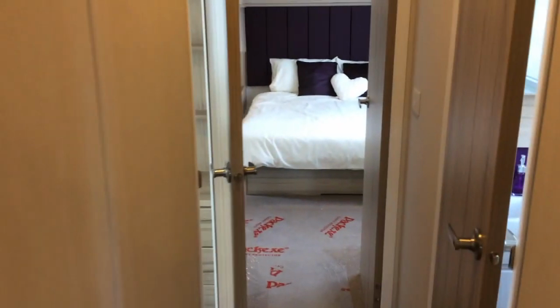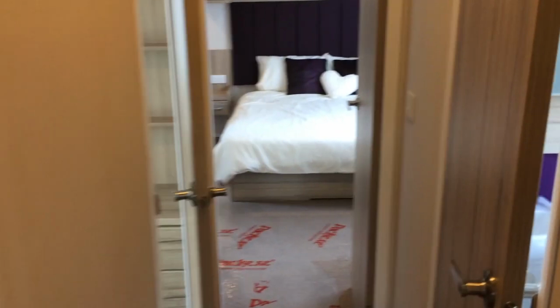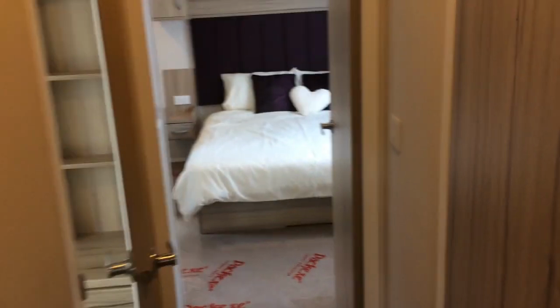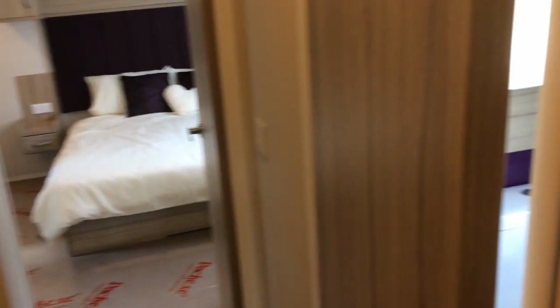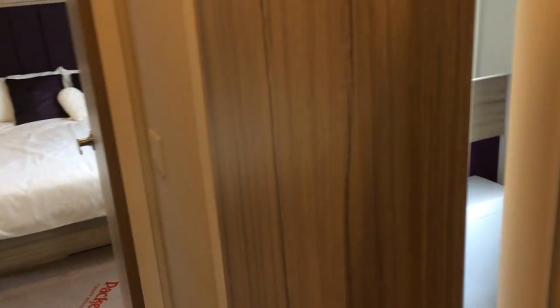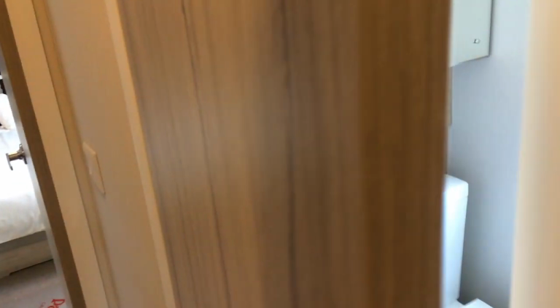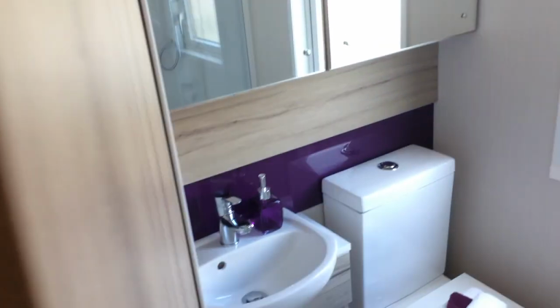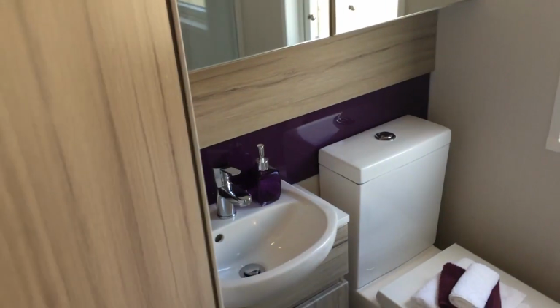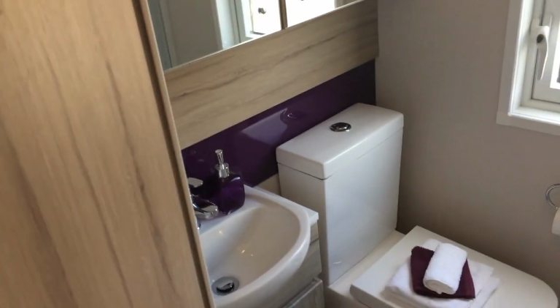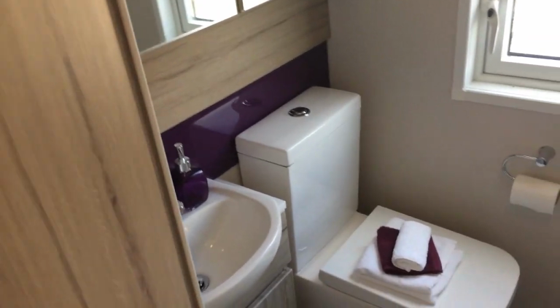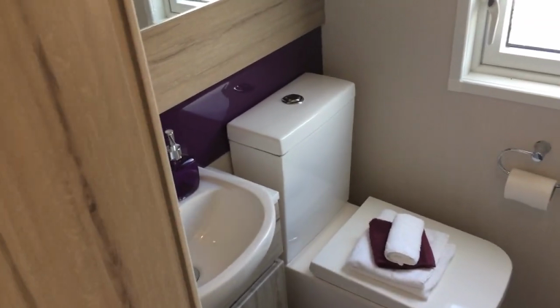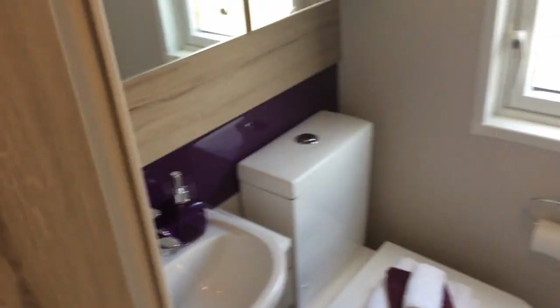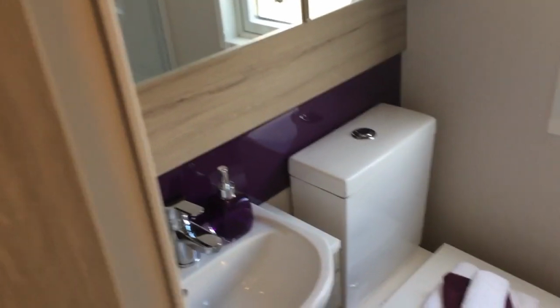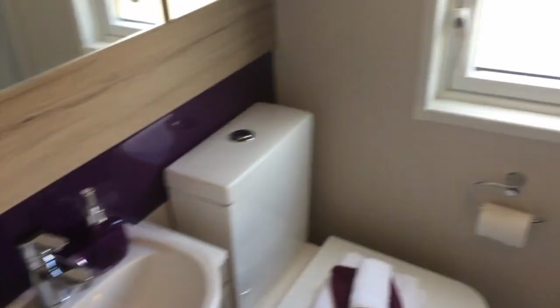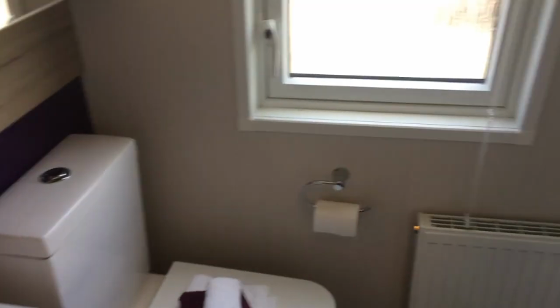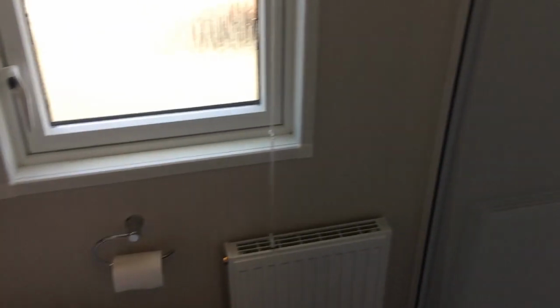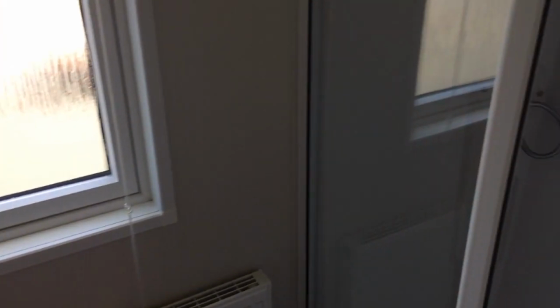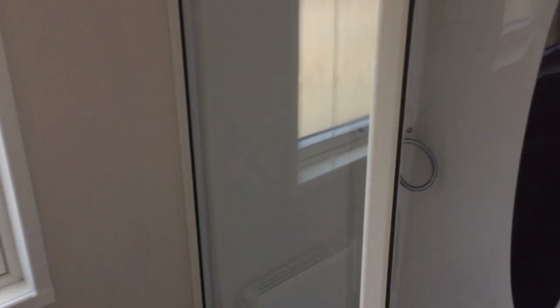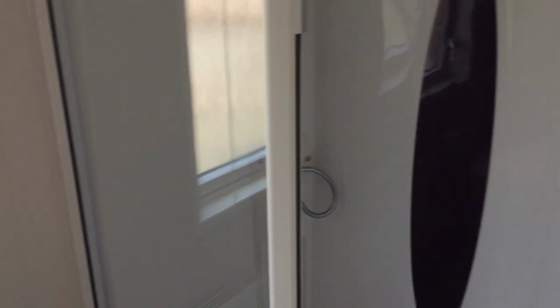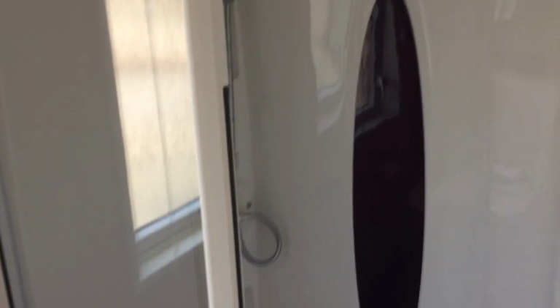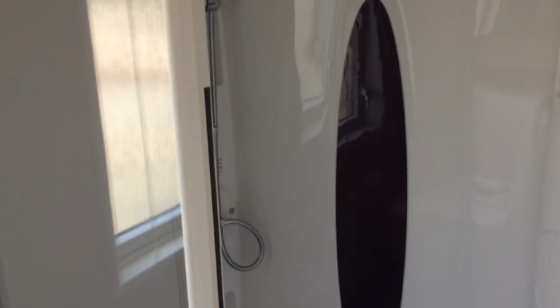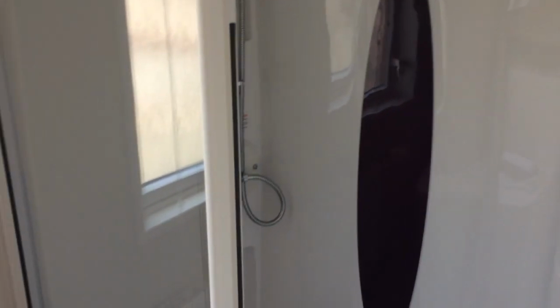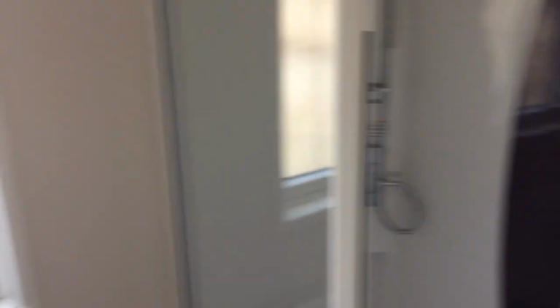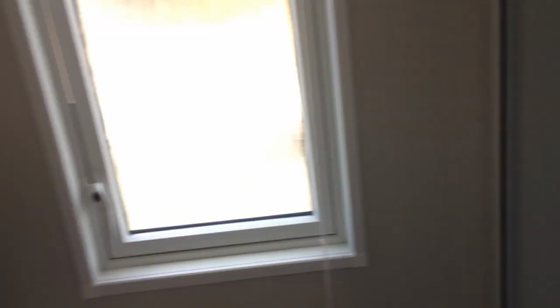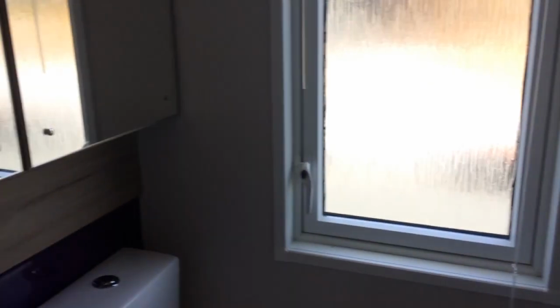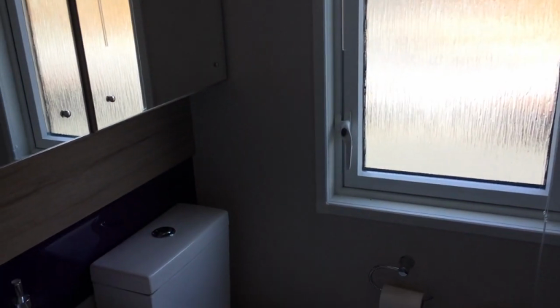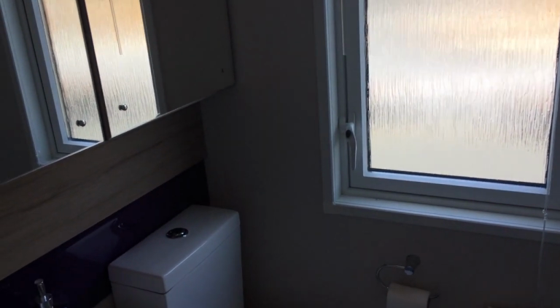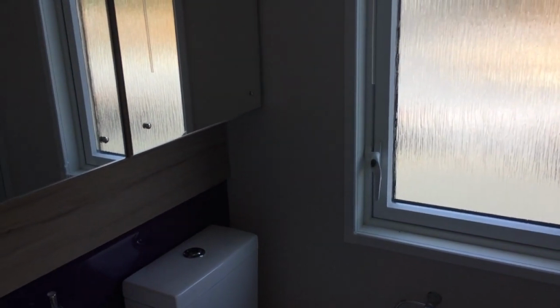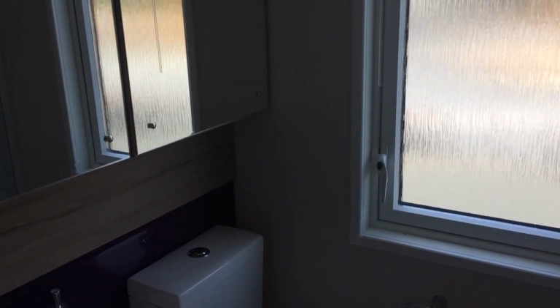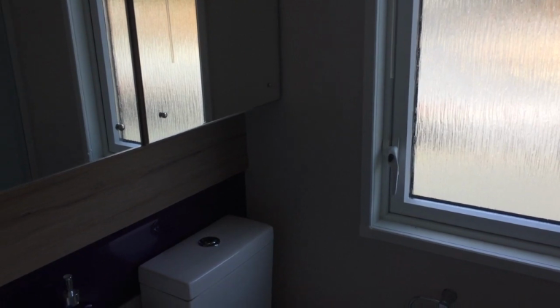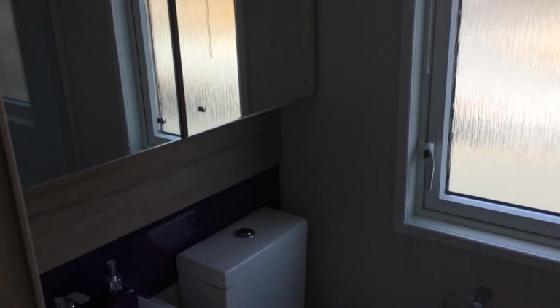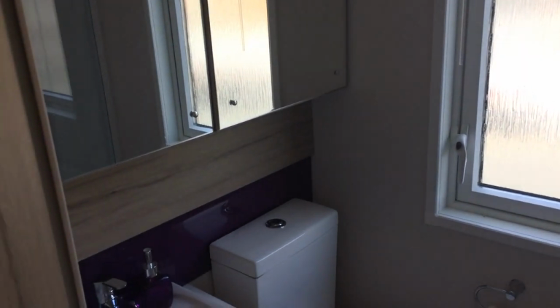Moving on, we have the family bathroom, which features everything you'd expect. It's a light and open room with plenty of space.